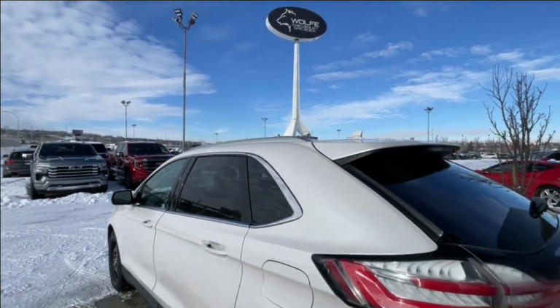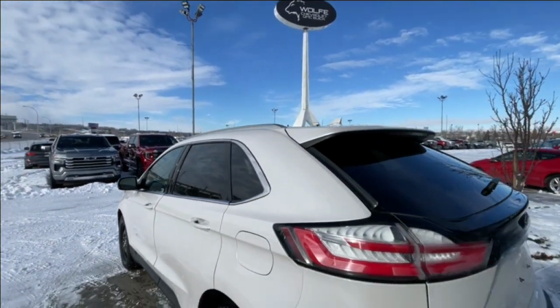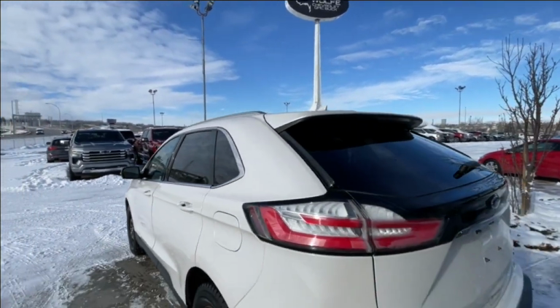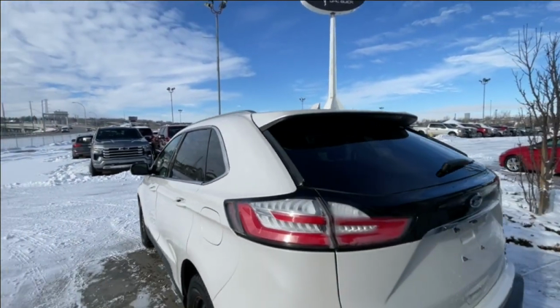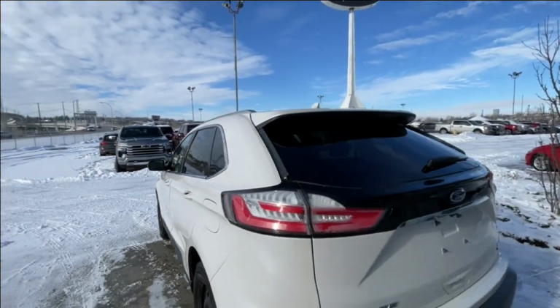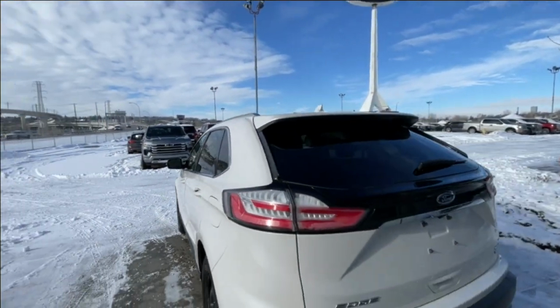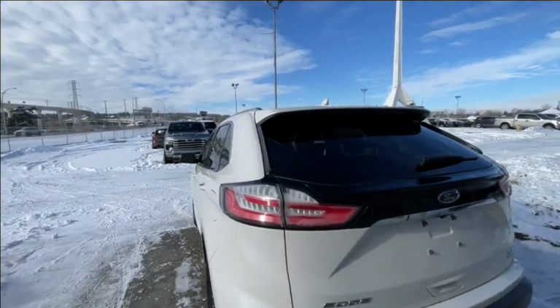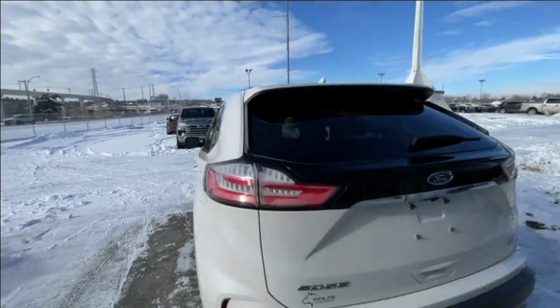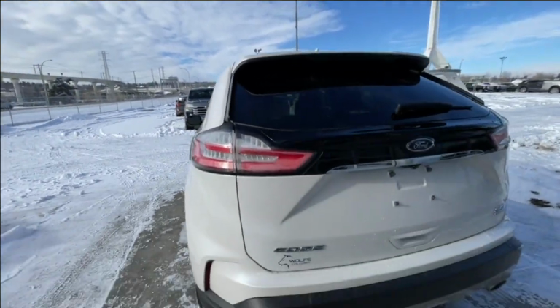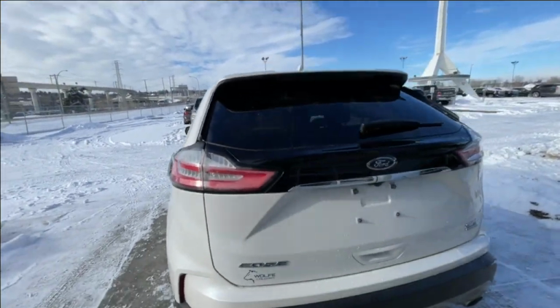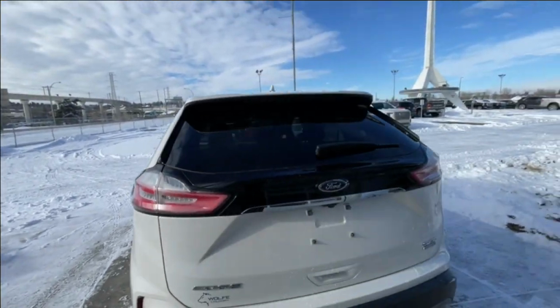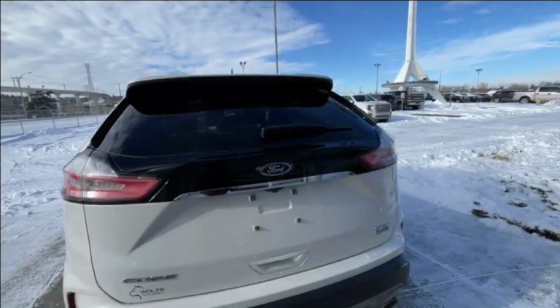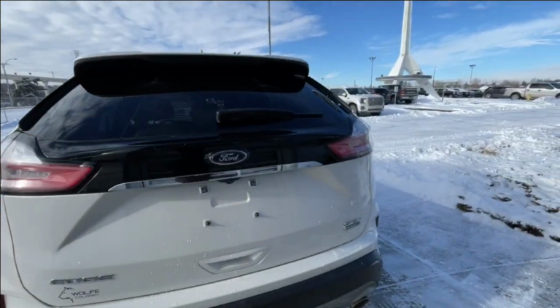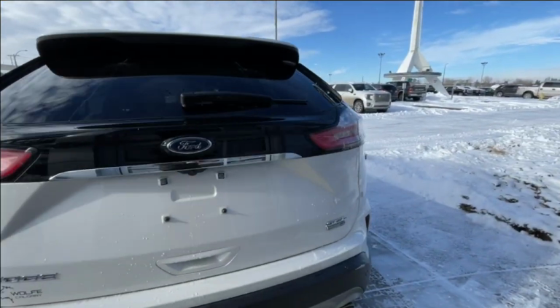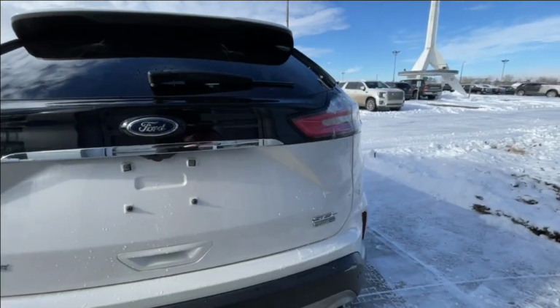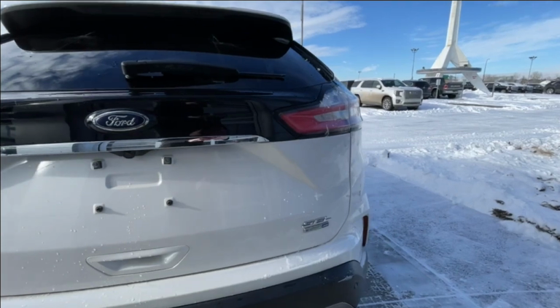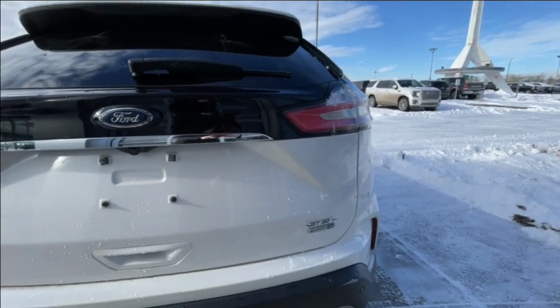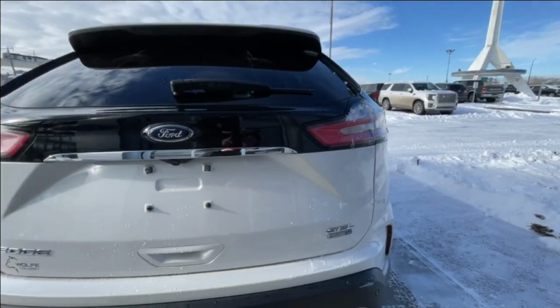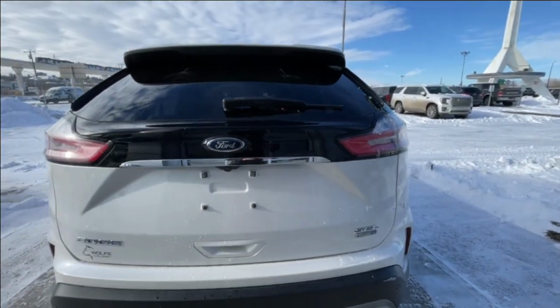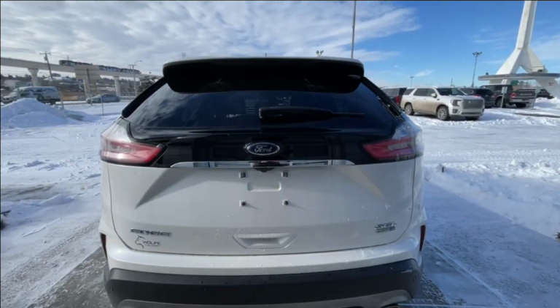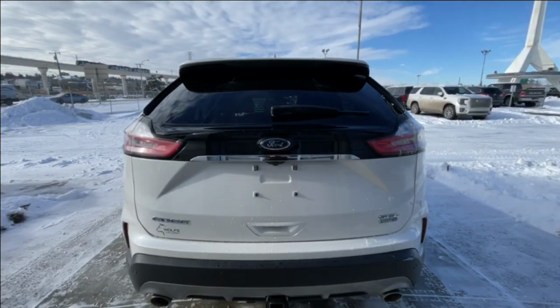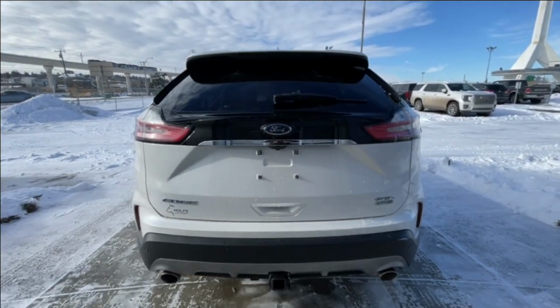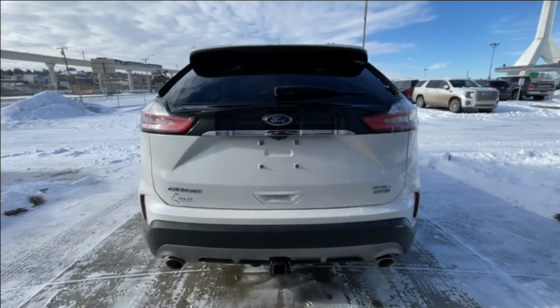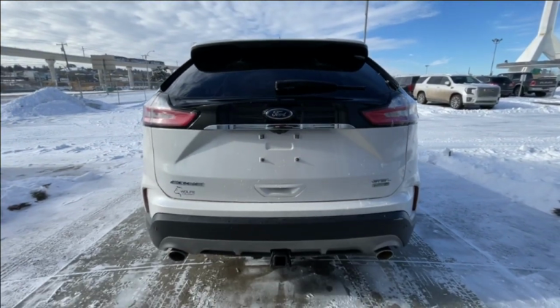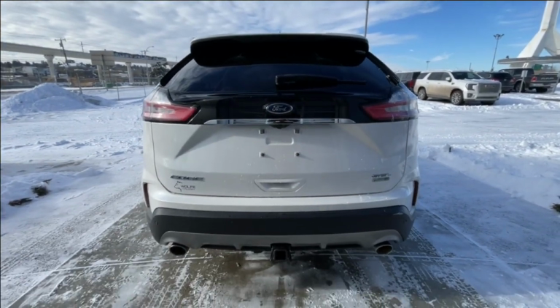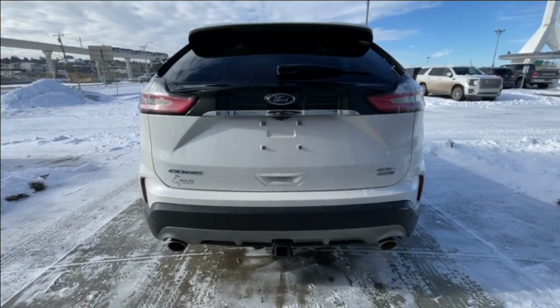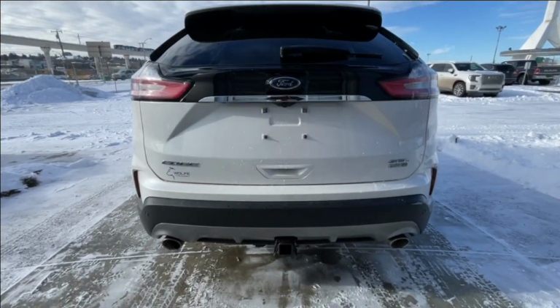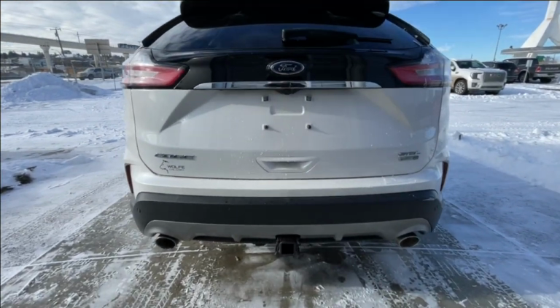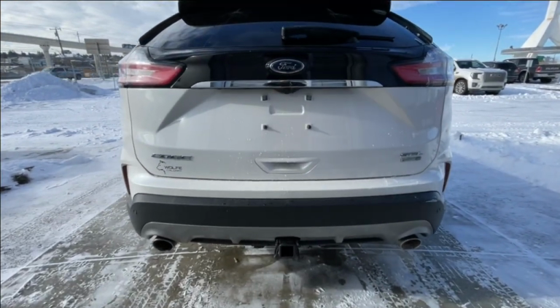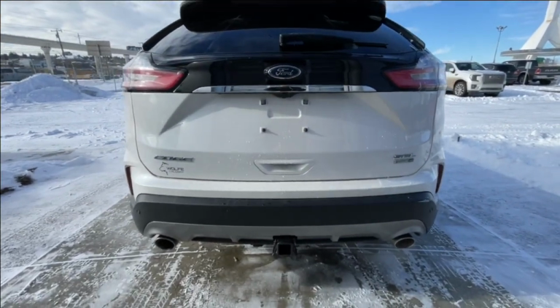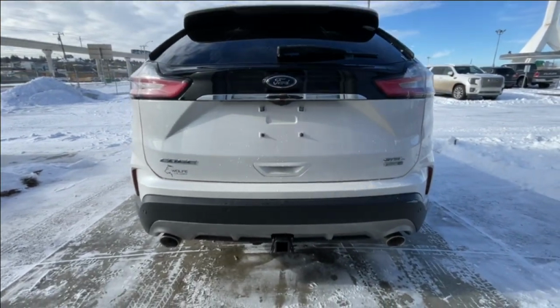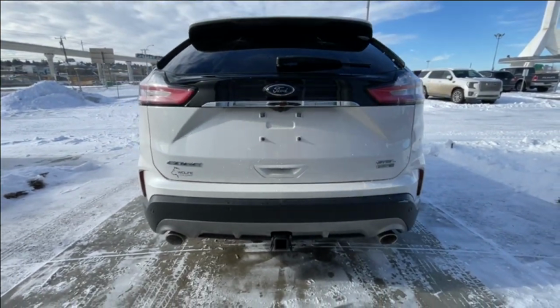At the back of the vehicle, we have the clear tail lights, Edge Ford SEL EcoBoost badging on the hatch, twin chrome-tipped exhaust, and a towing package is also installed.